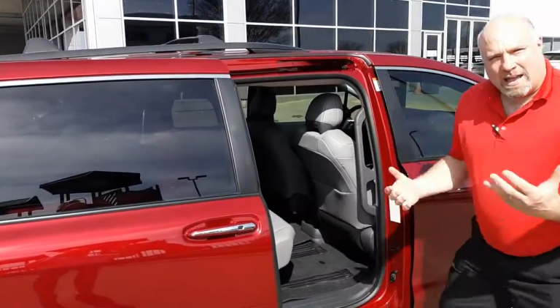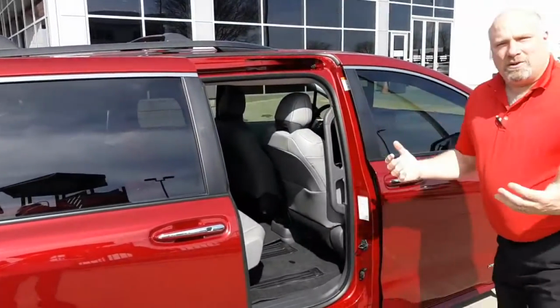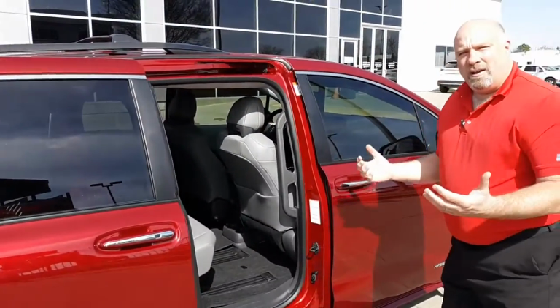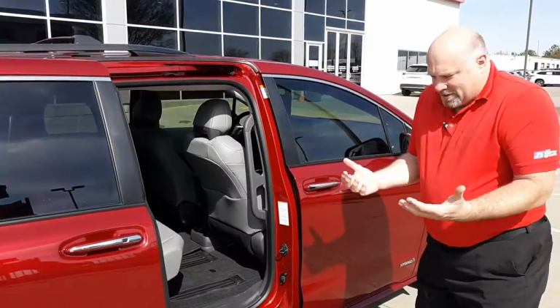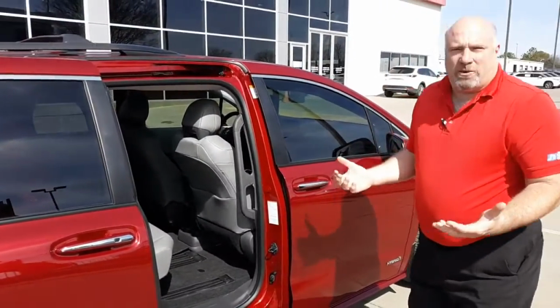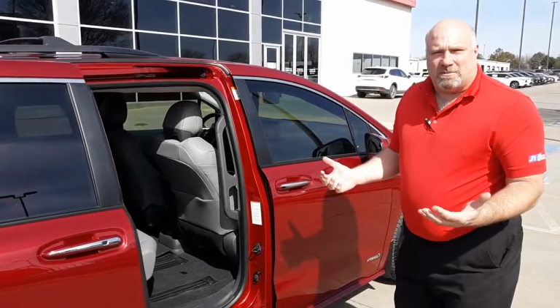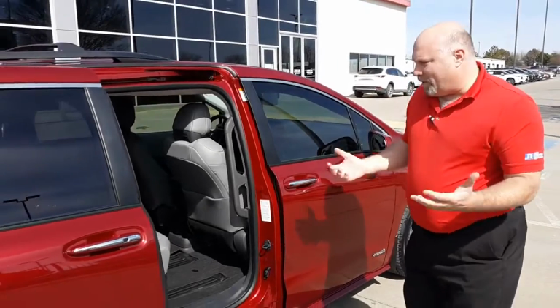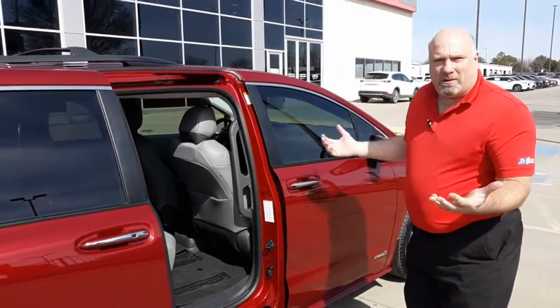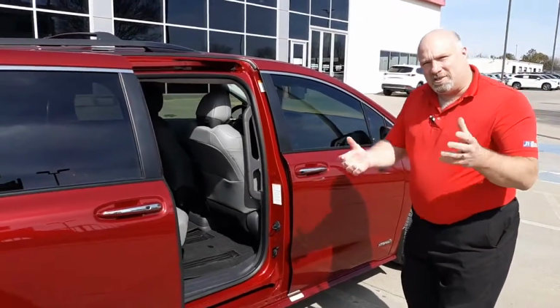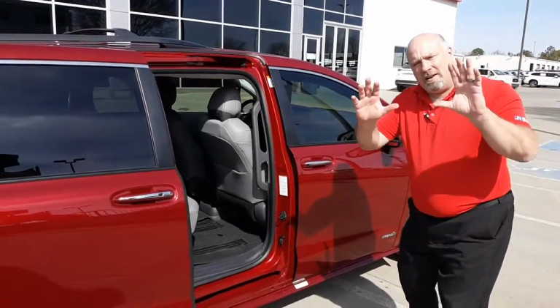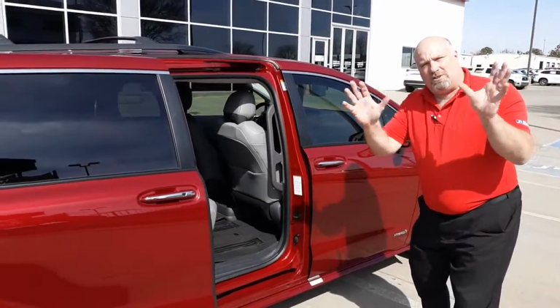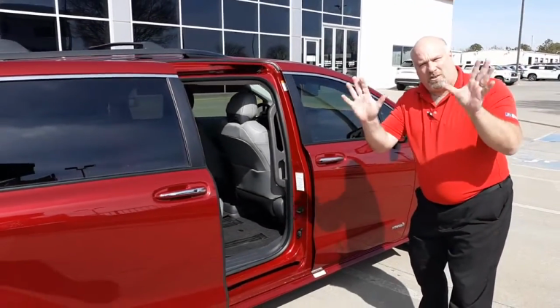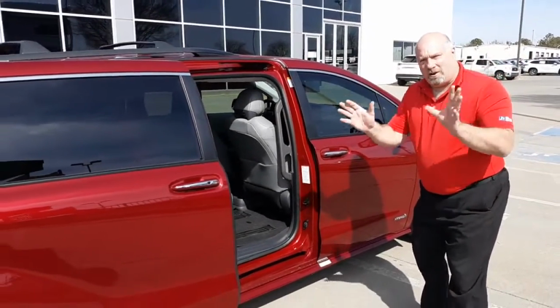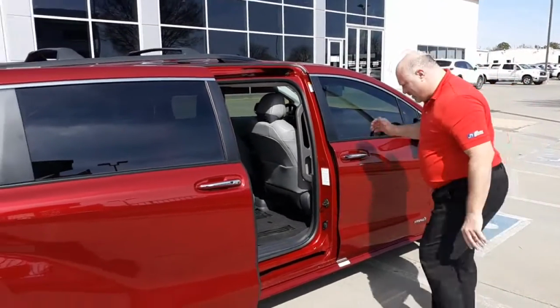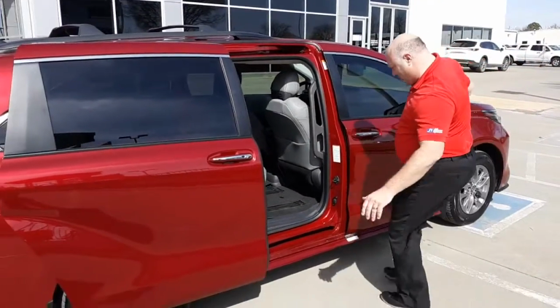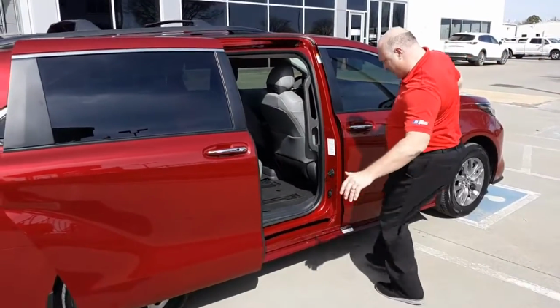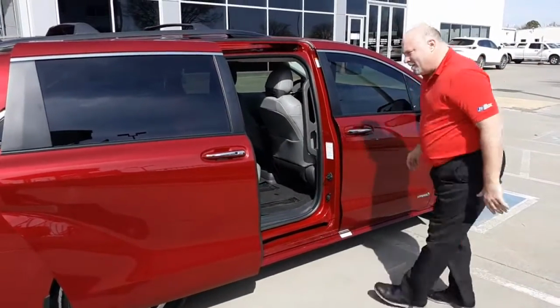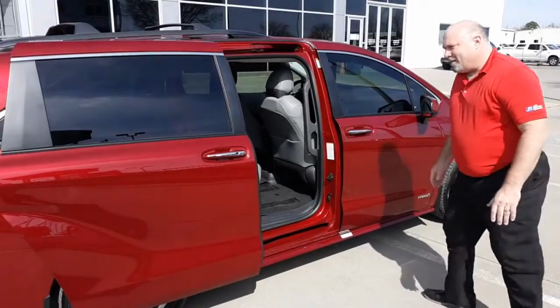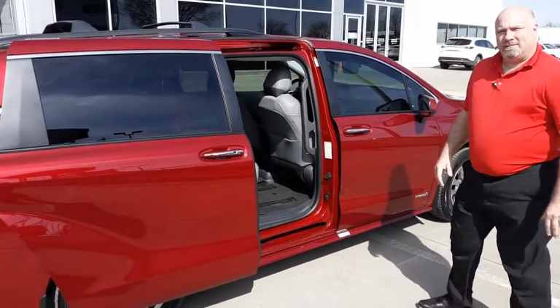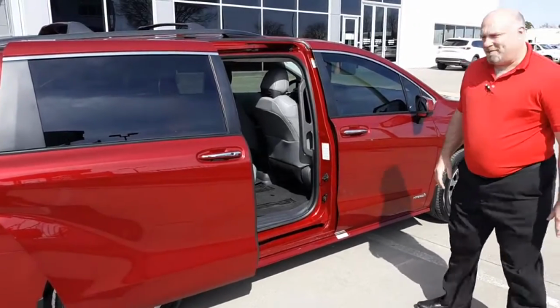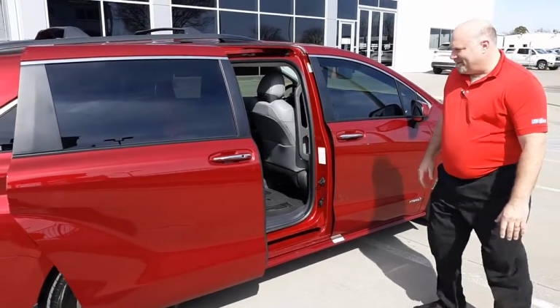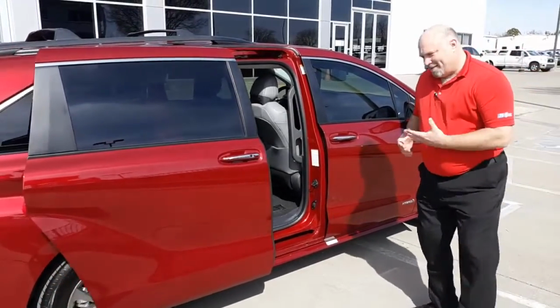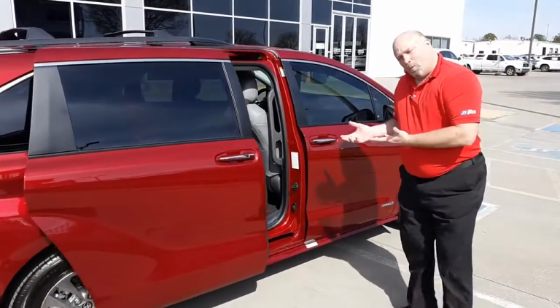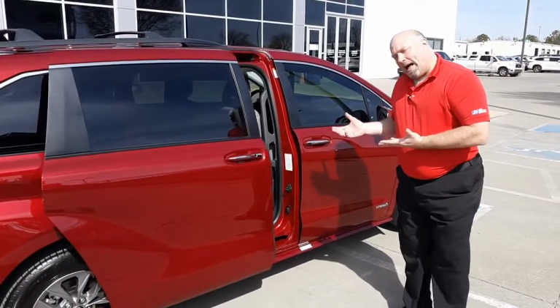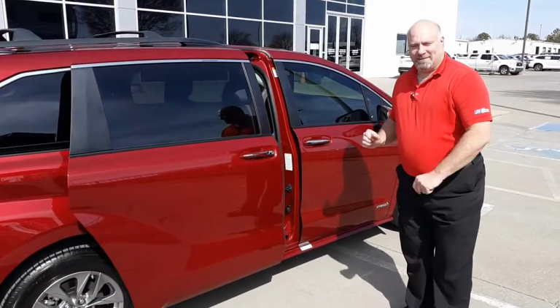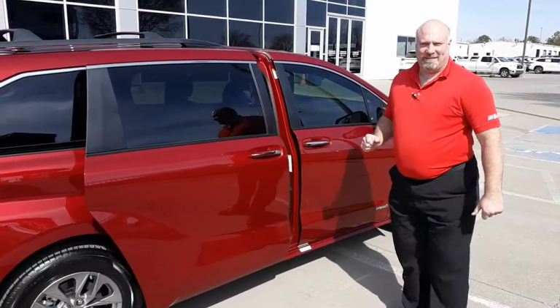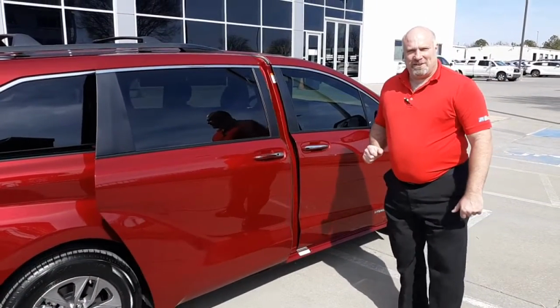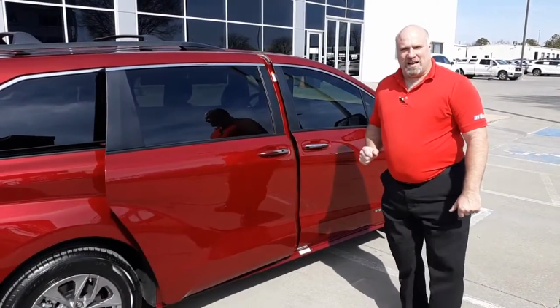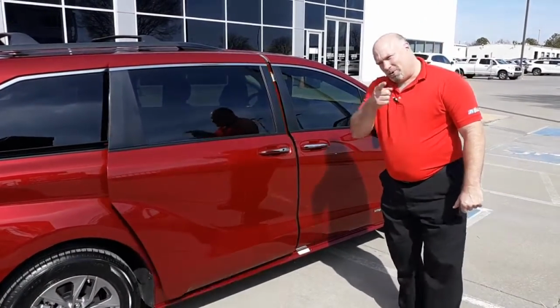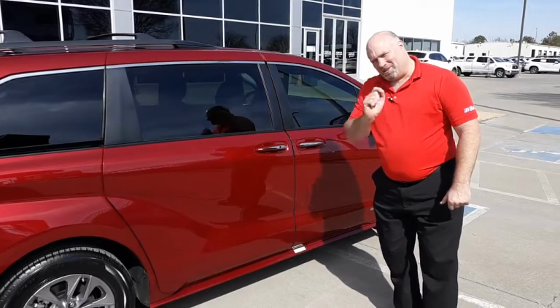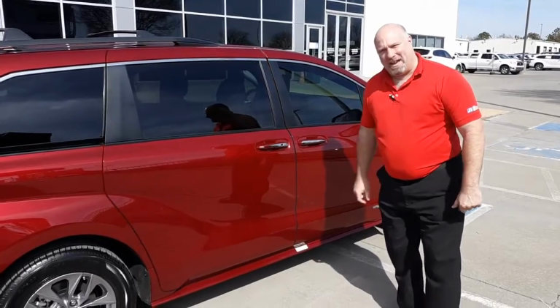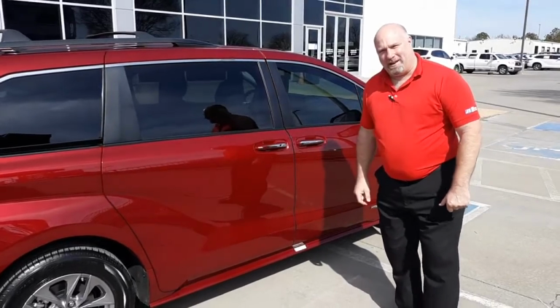And then when you're done, say you're still carrying some stuff or you don't want to touch because you've got dog stuff on your hand, just go like that. Voila. Good stuff. Toyota Sienna — can't beat it.